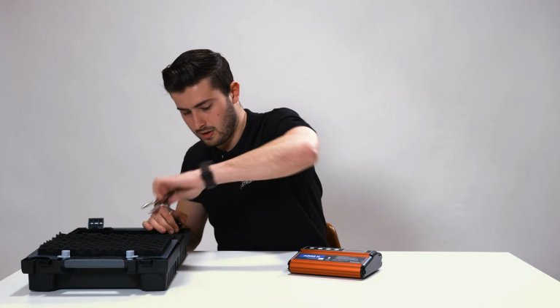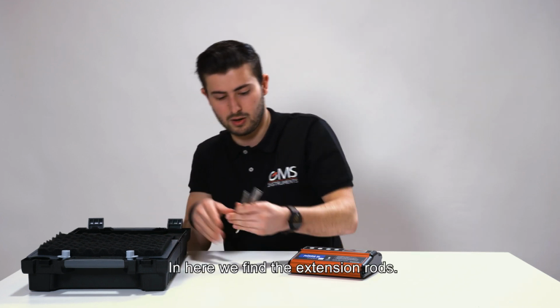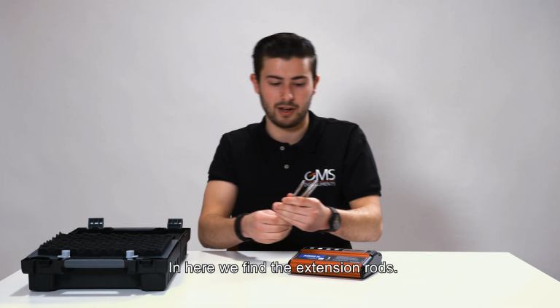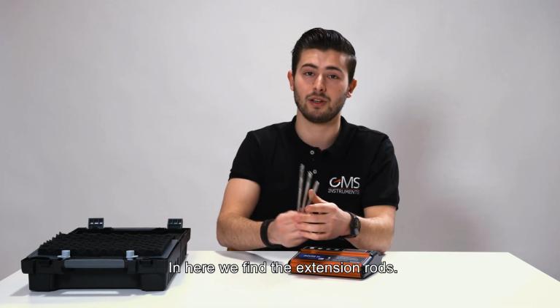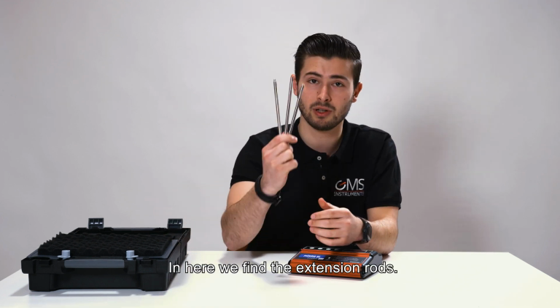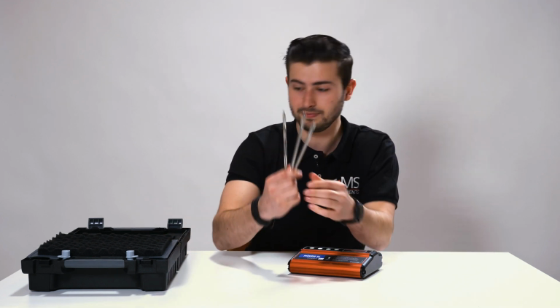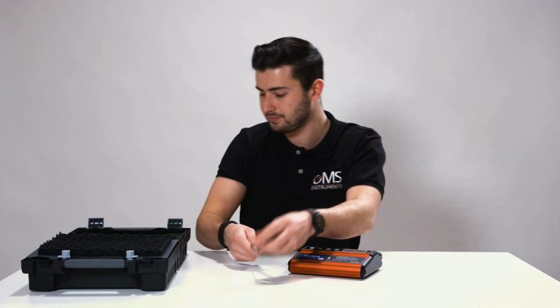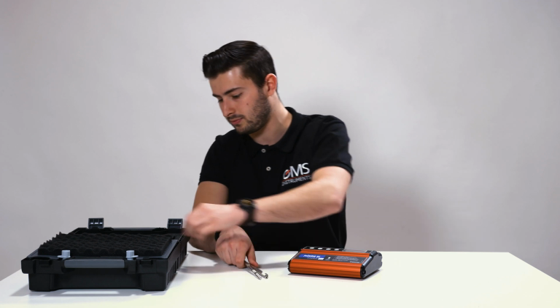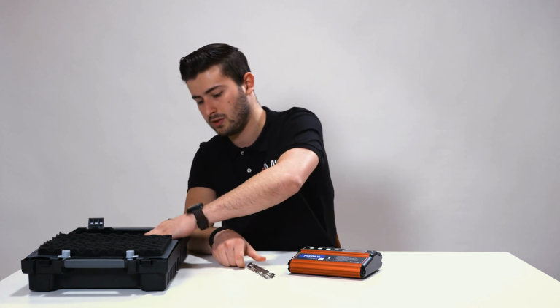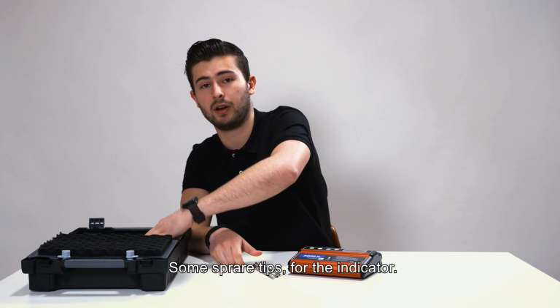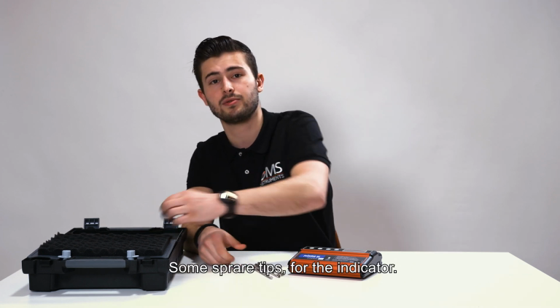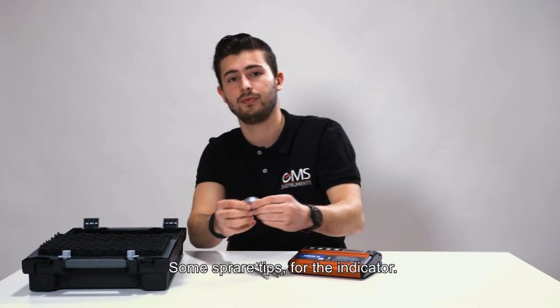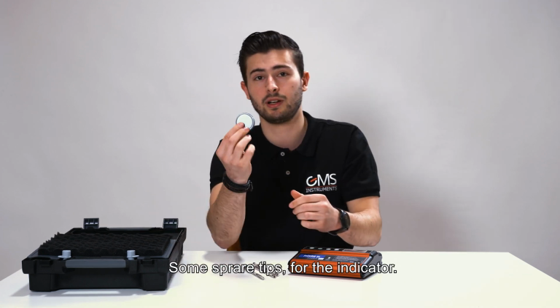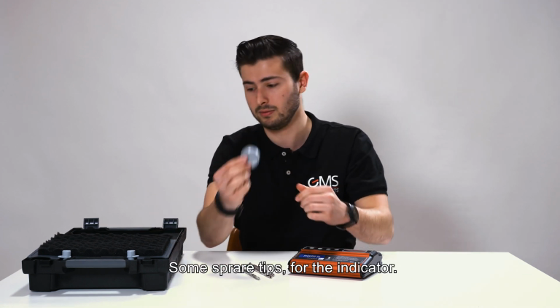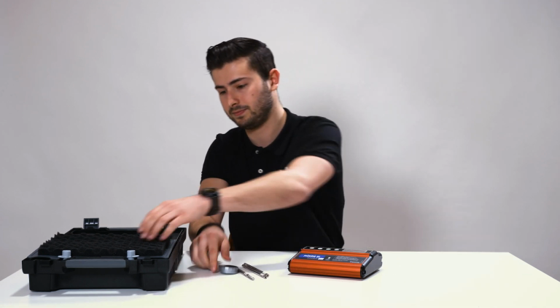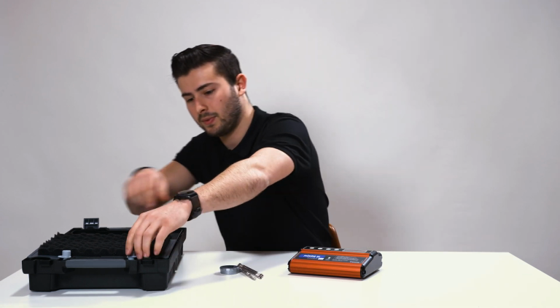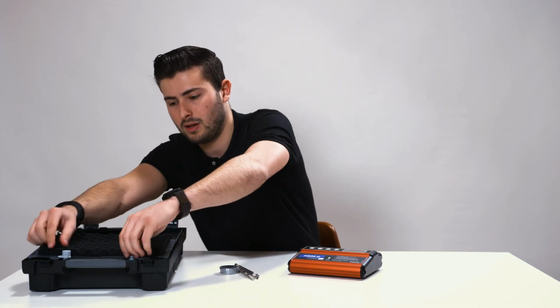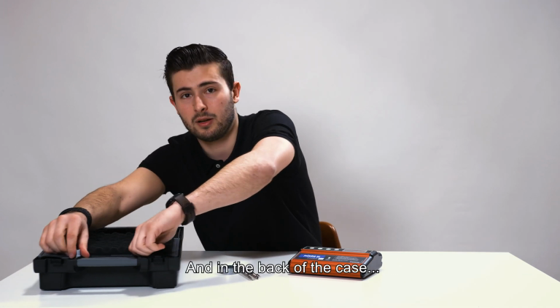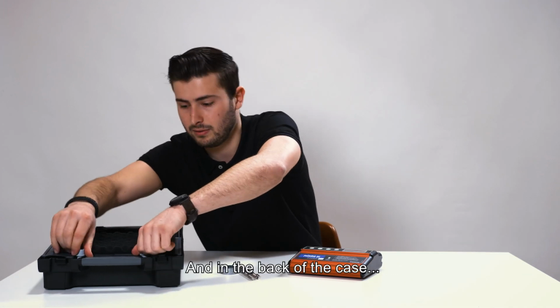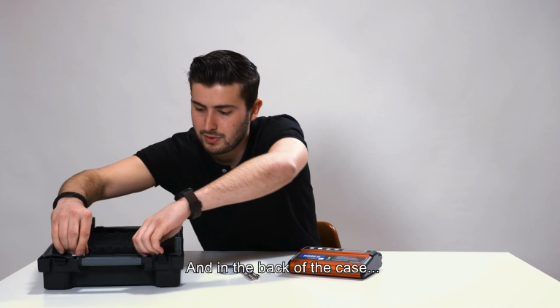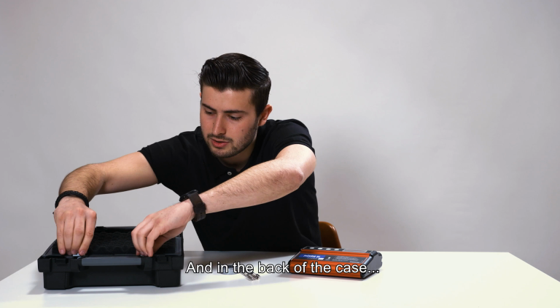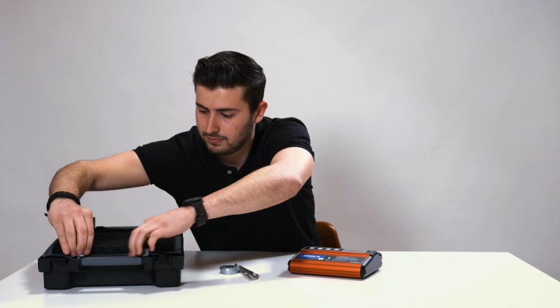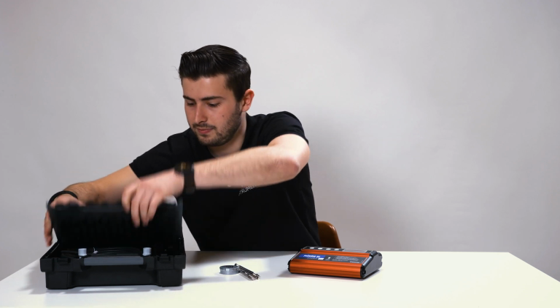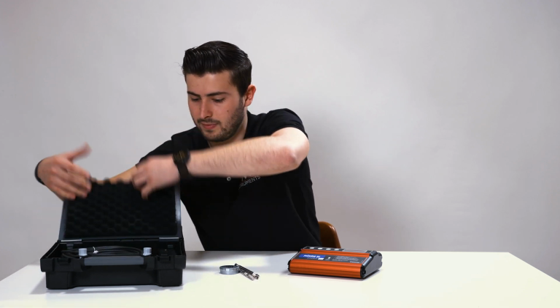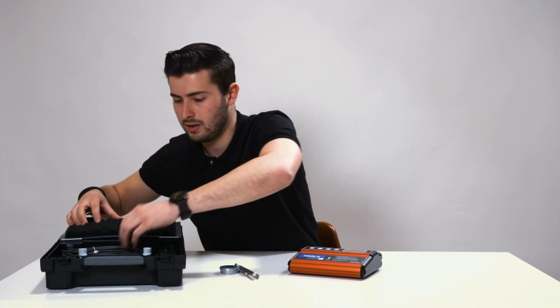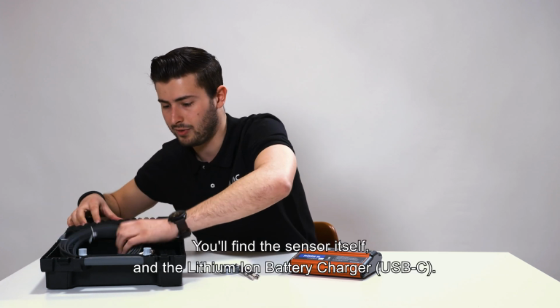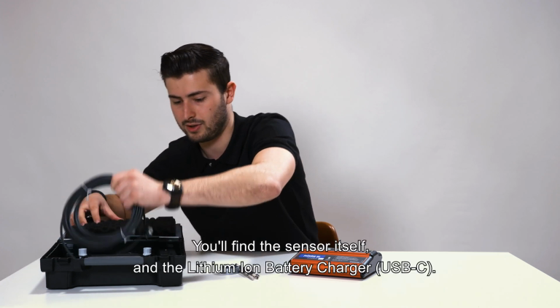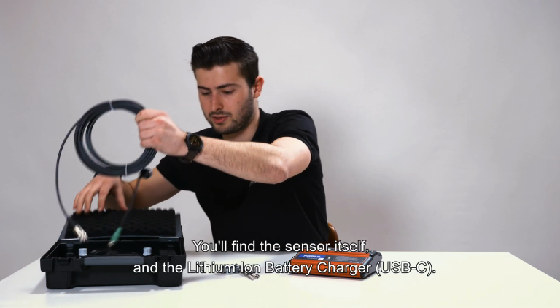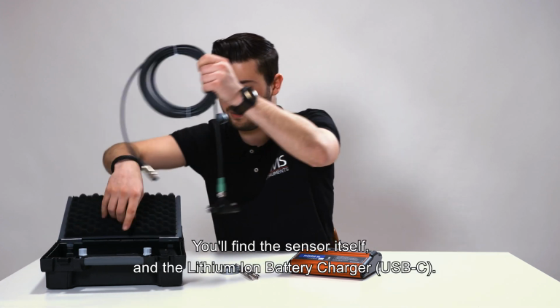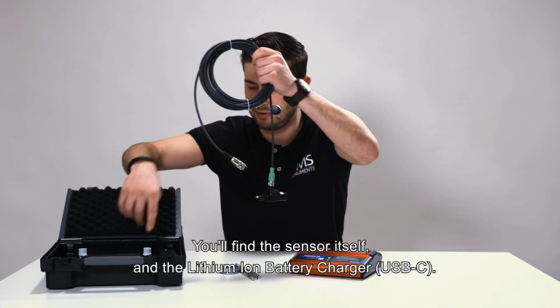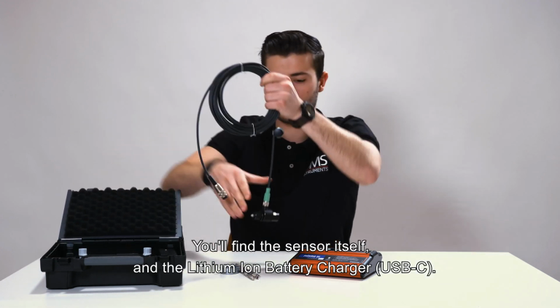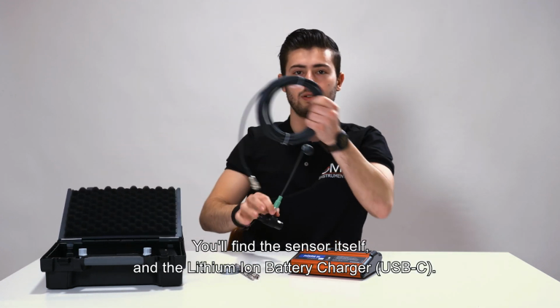In here we'll find the extension rod, some spare tips for the indicator, and in the back of the case we'll find the sensor itself and the USB-C charger.